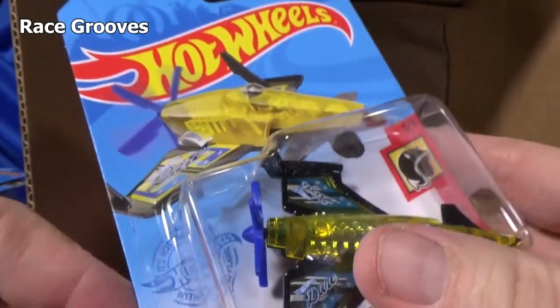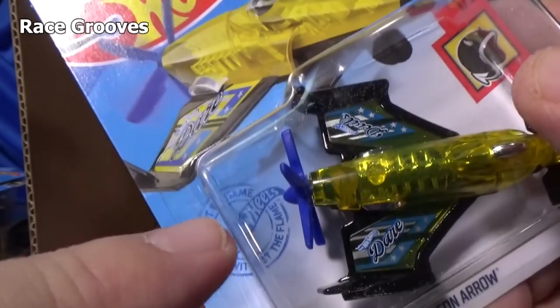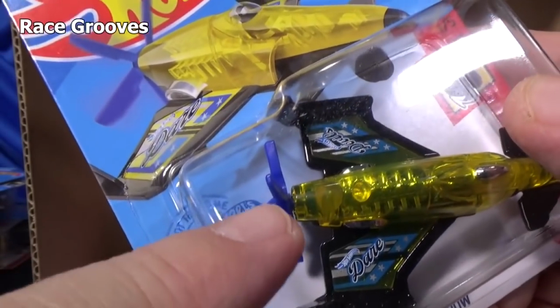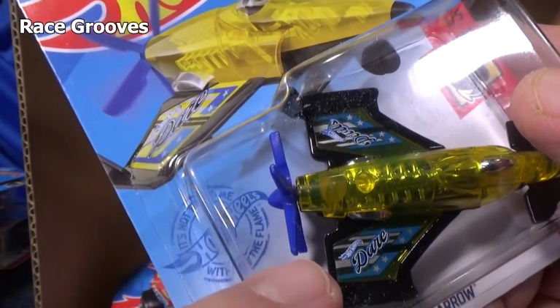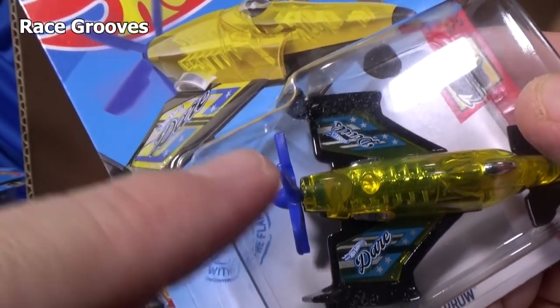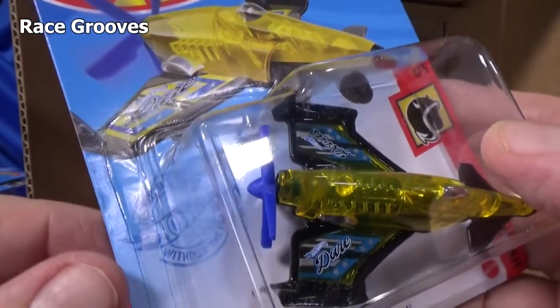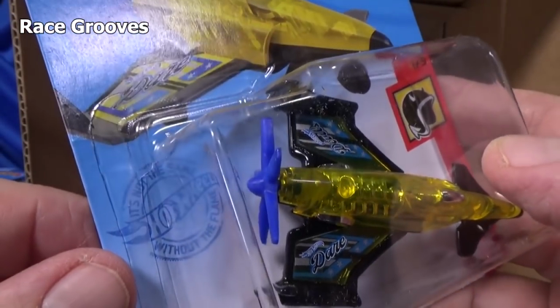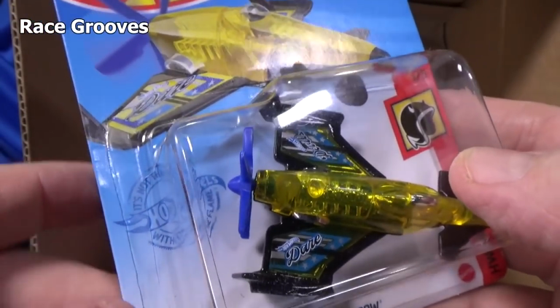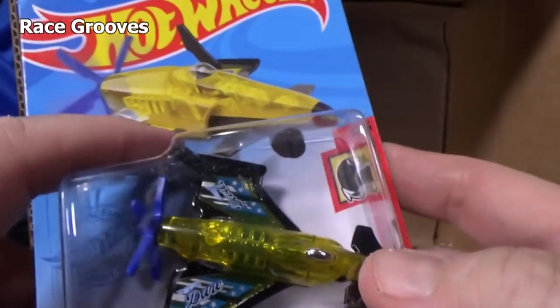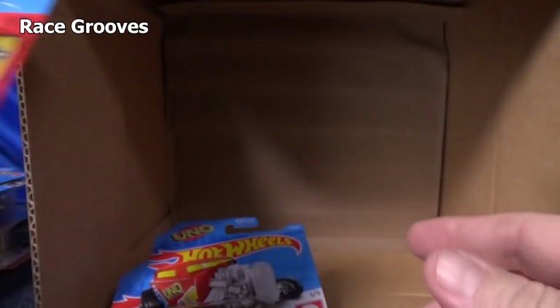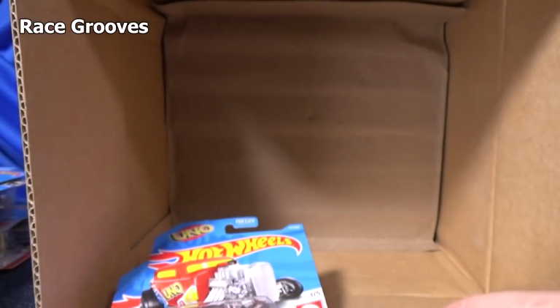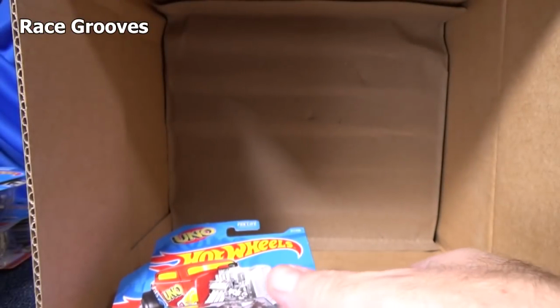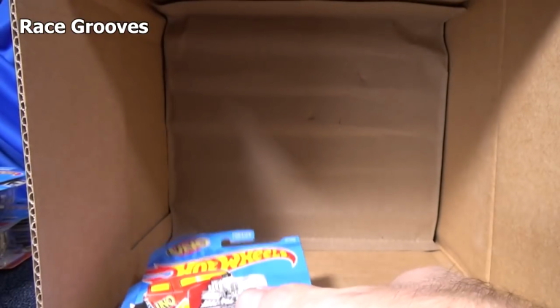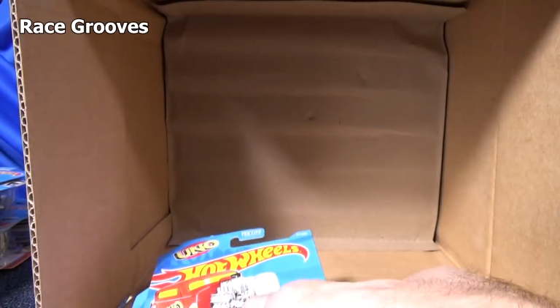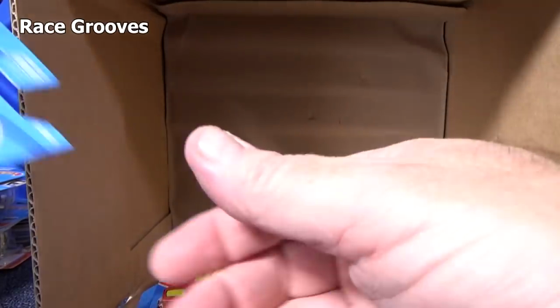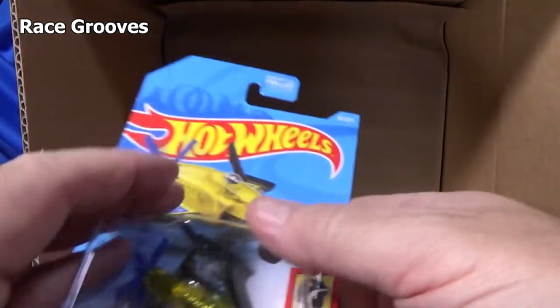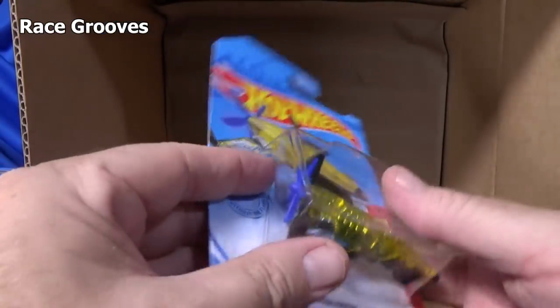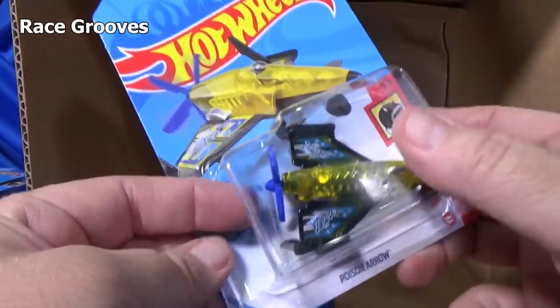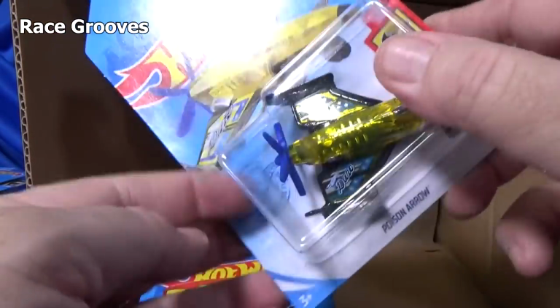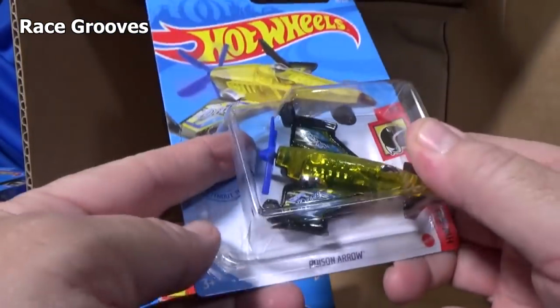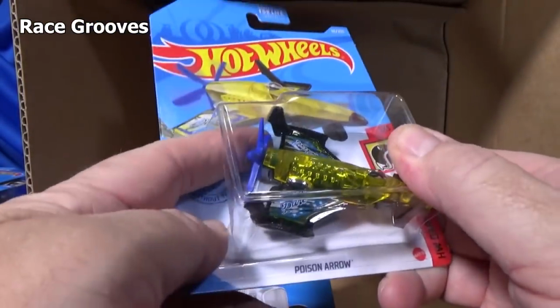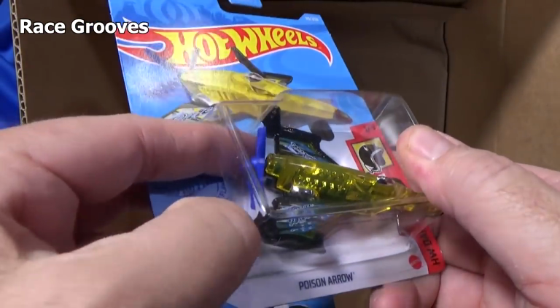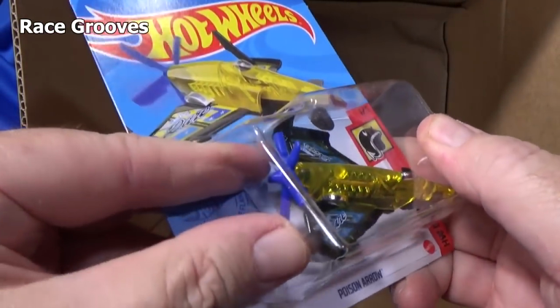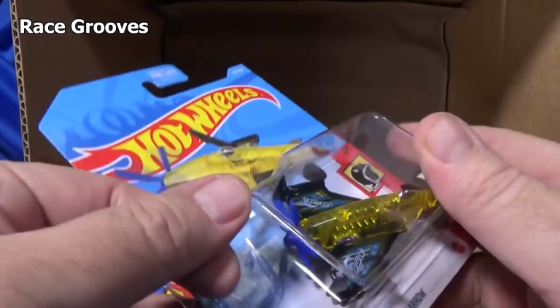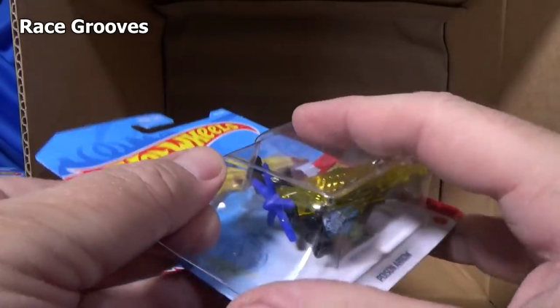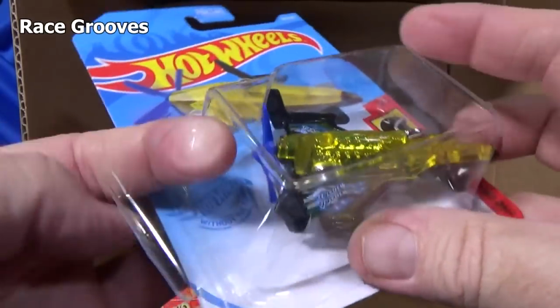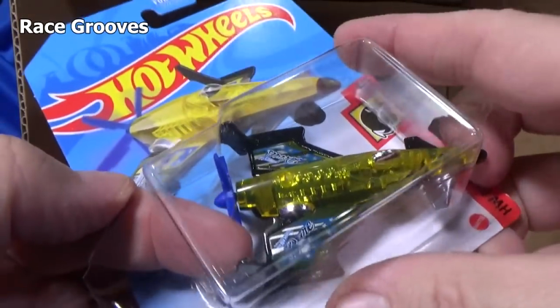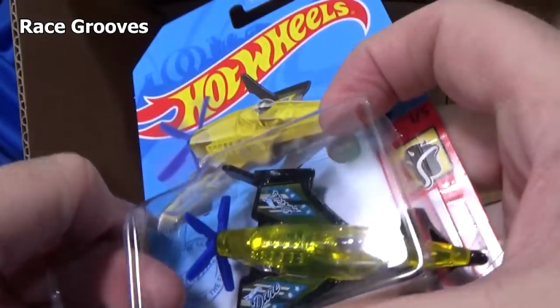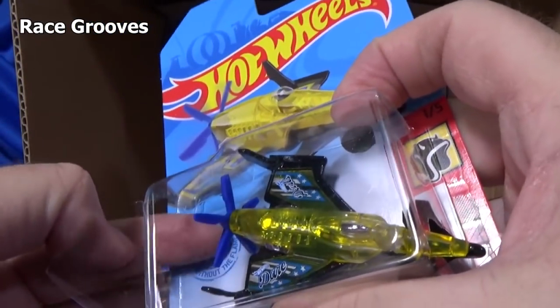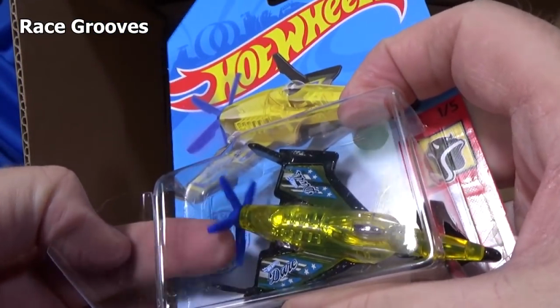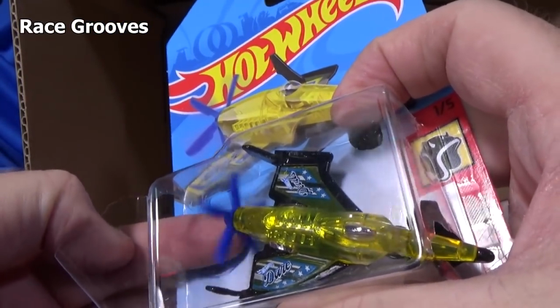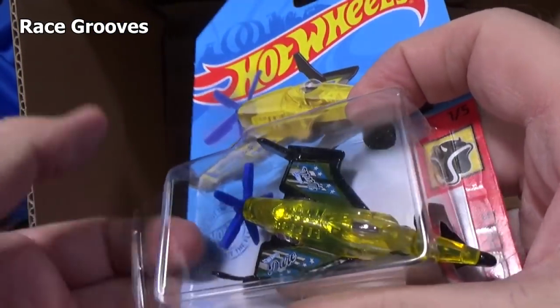Thankfully, it looks like the propeller still spins. As a matter of fact, we can check right now because it's busted — and yeah, there you go, it still spins.